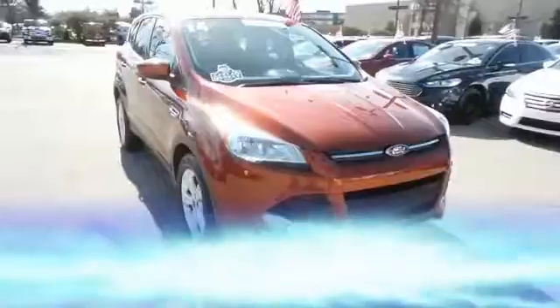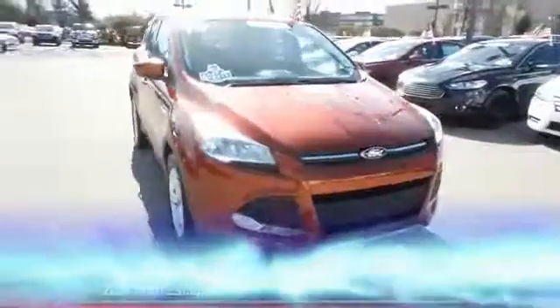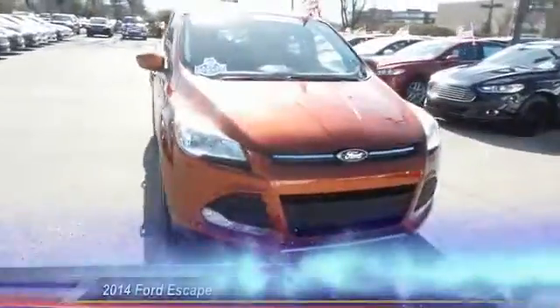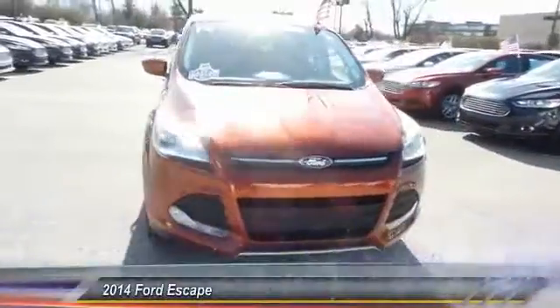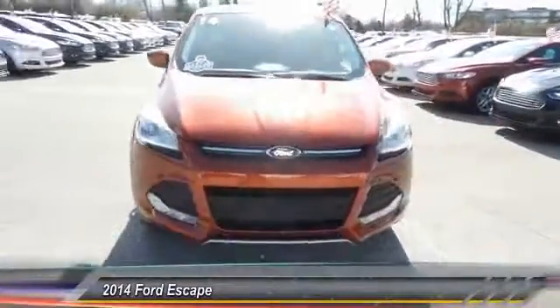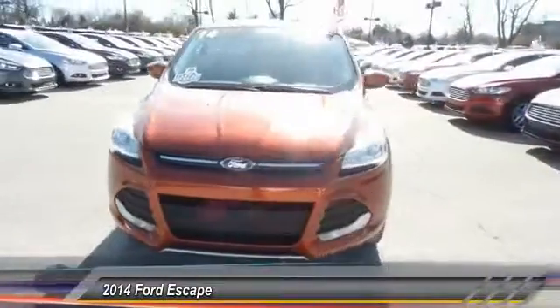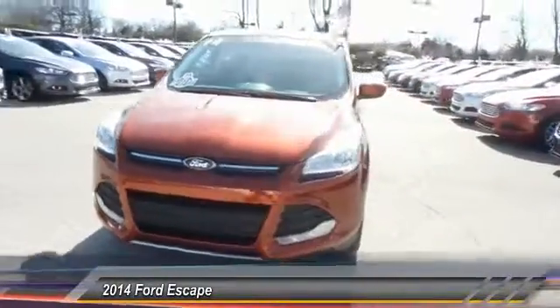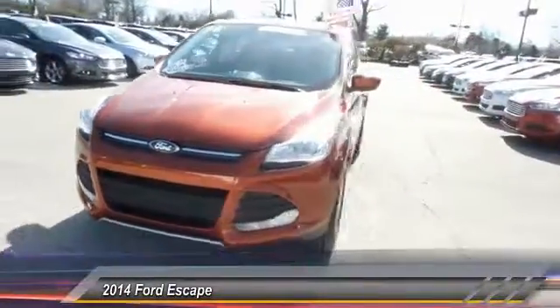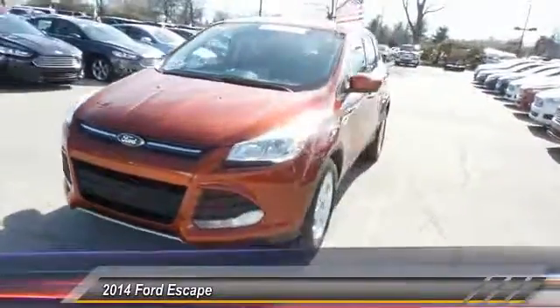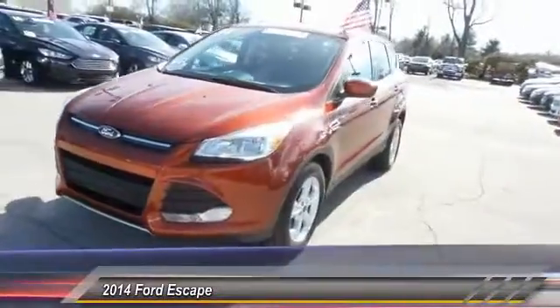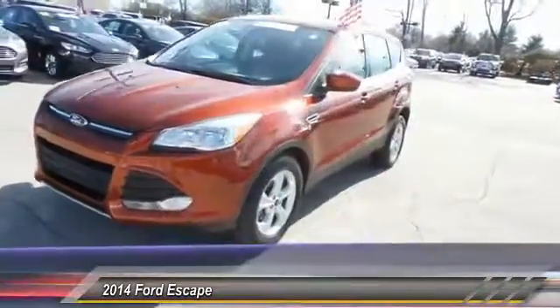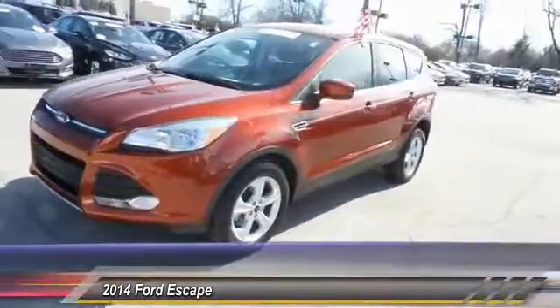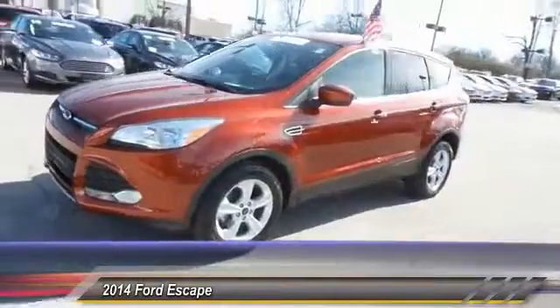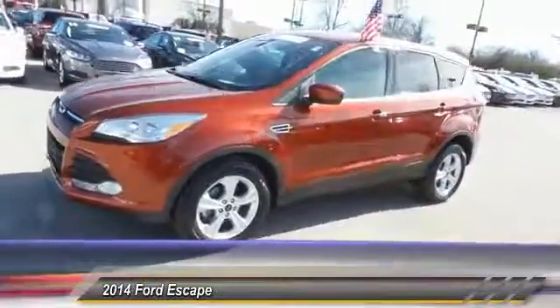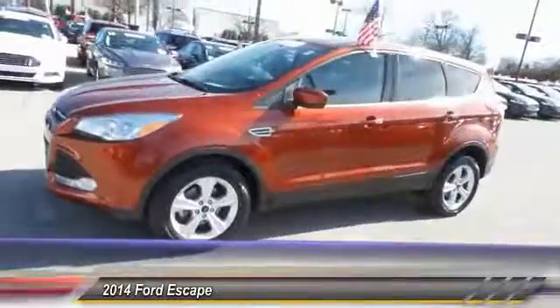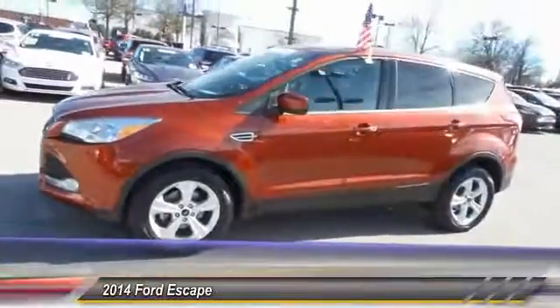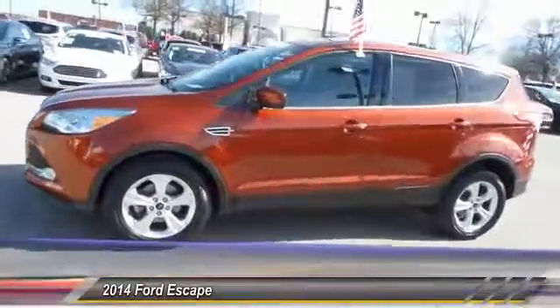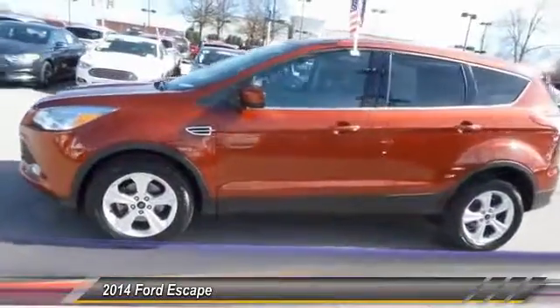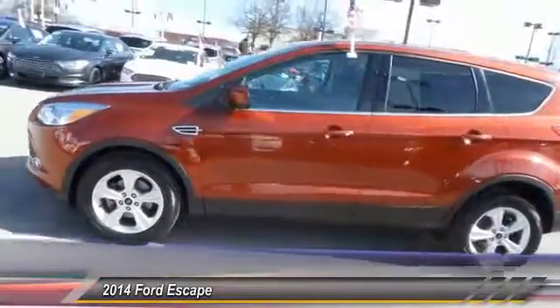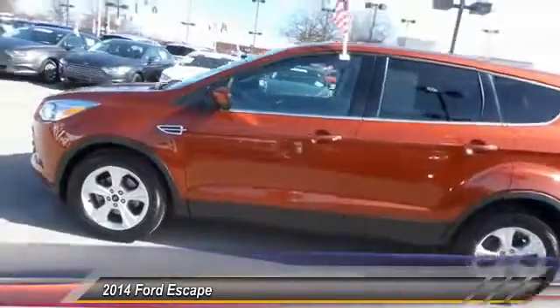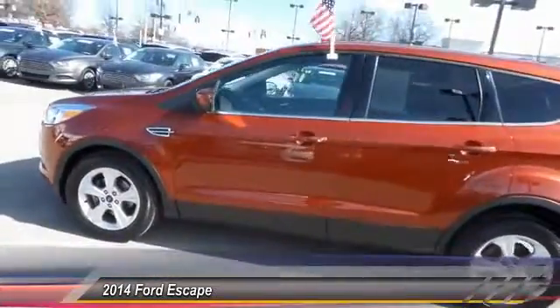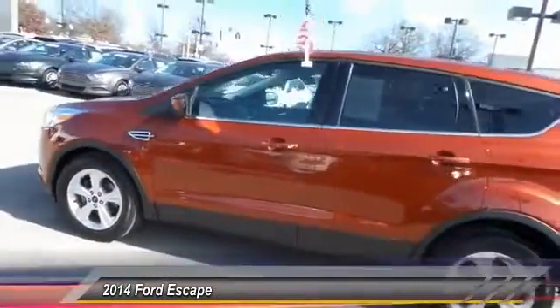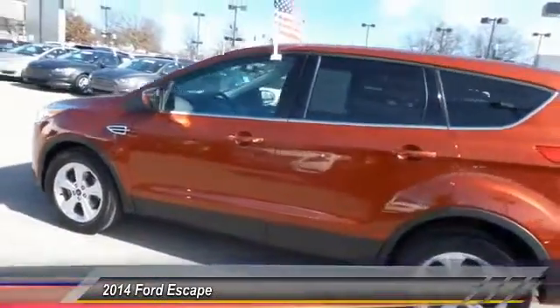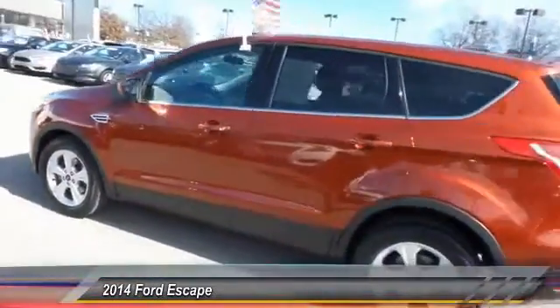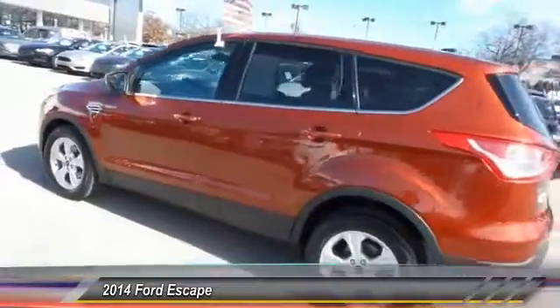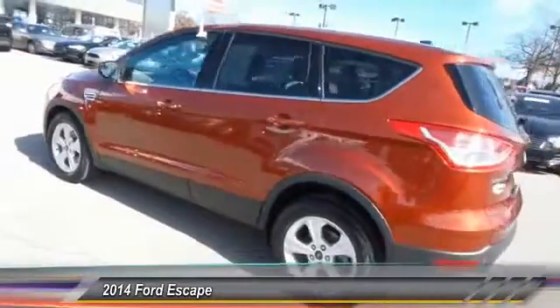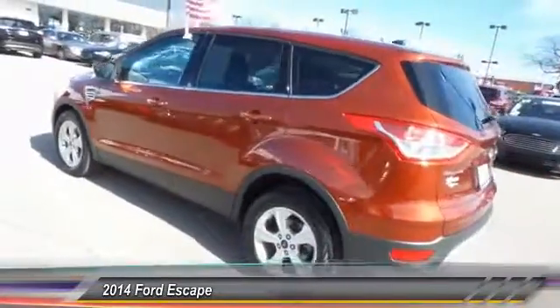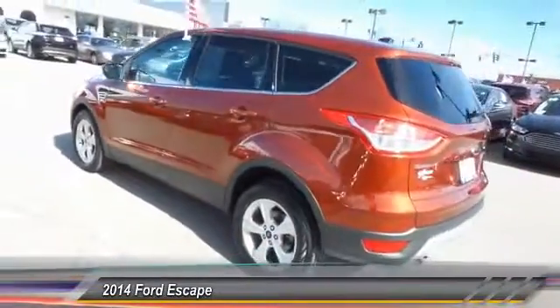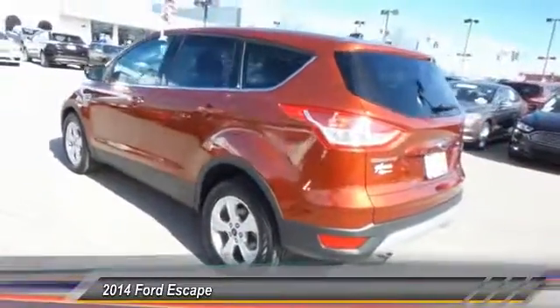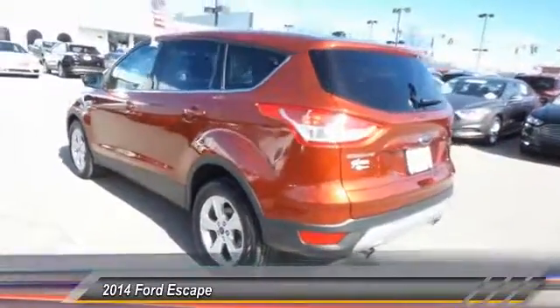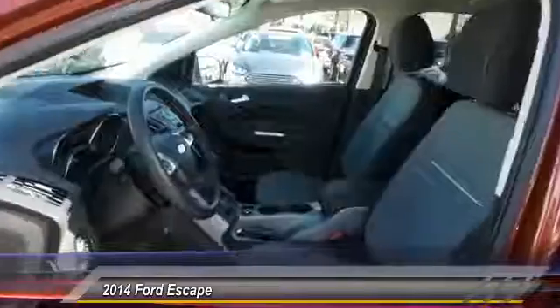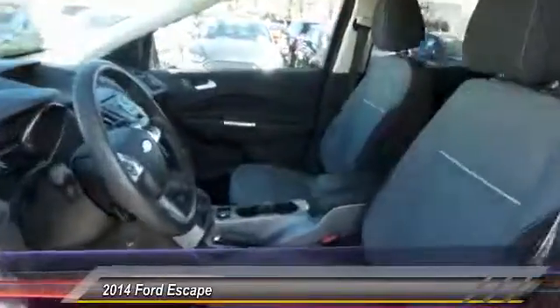The 2014 Ford Escape. Gas engines flex, tow, sip, and go with Ford Escape and is priced below $20,000. This vehicle has less than 20,000 miles.